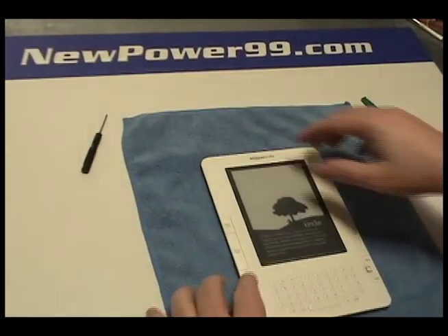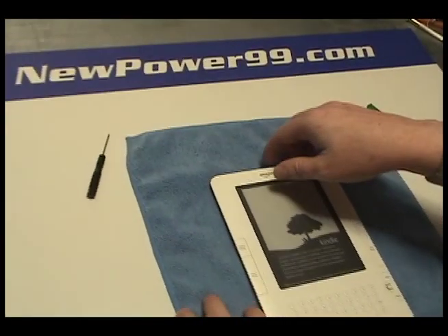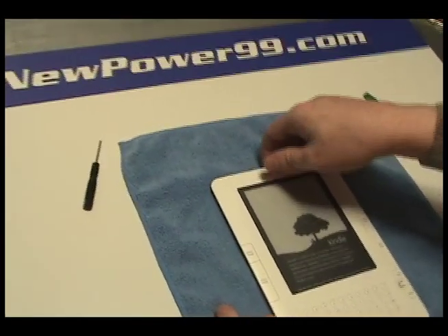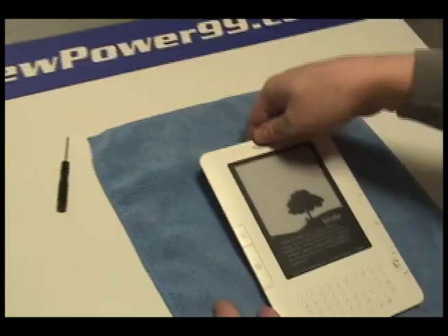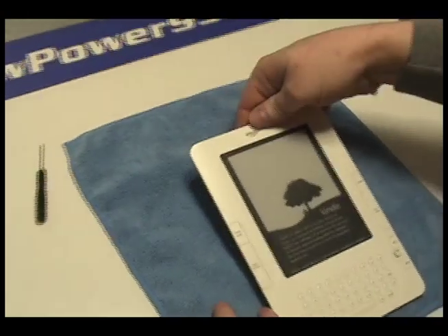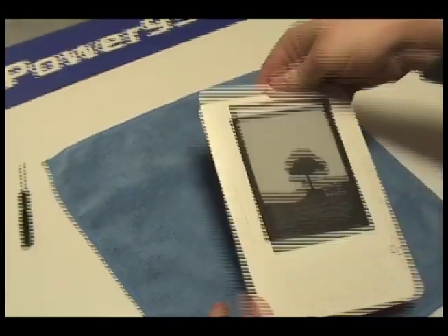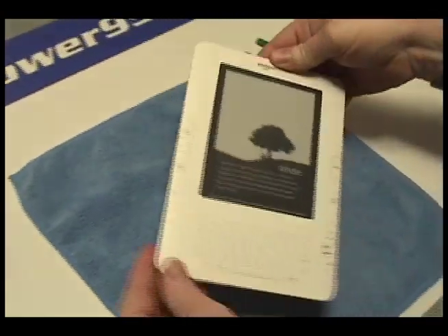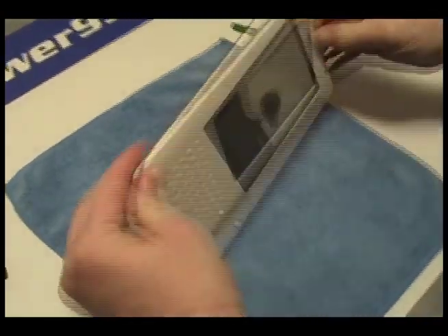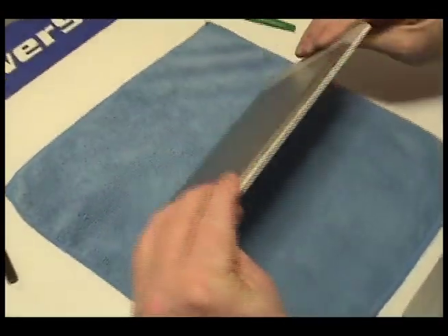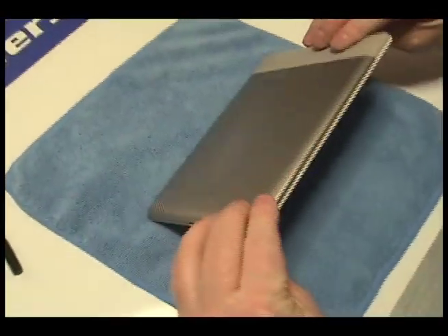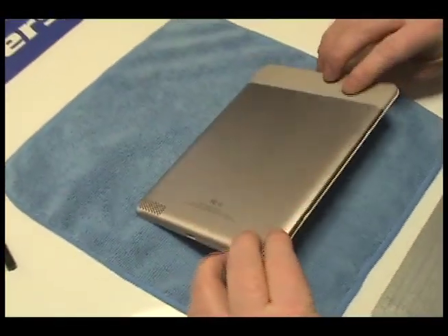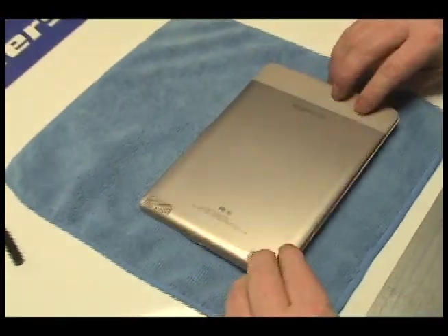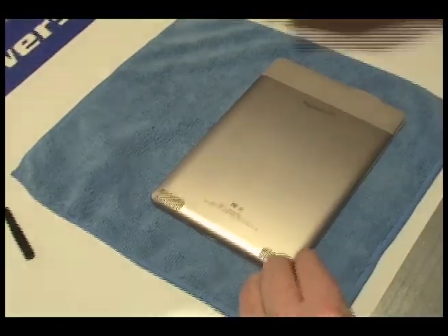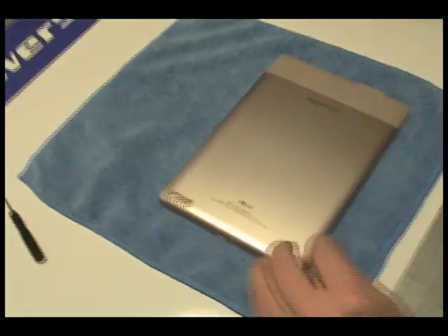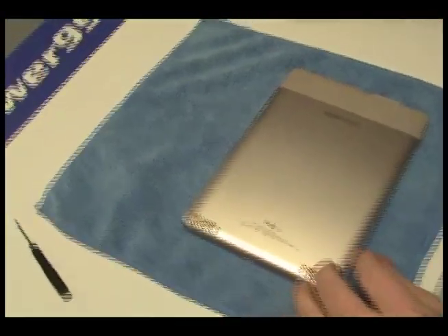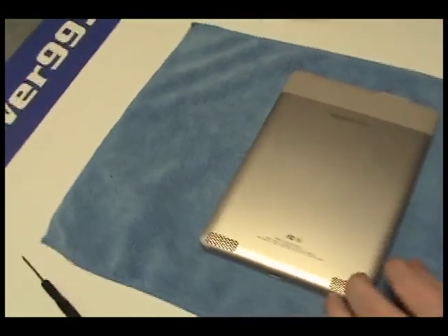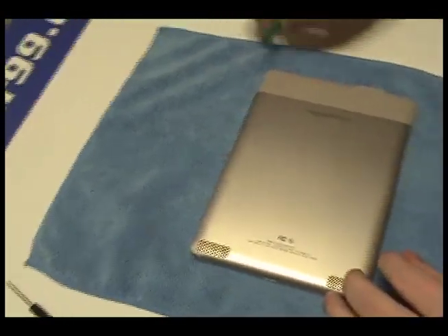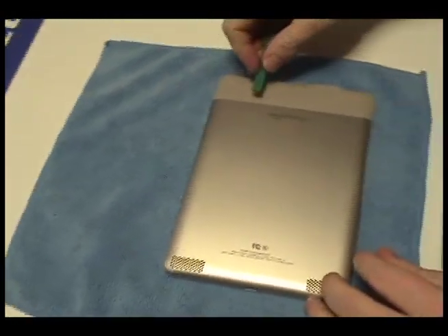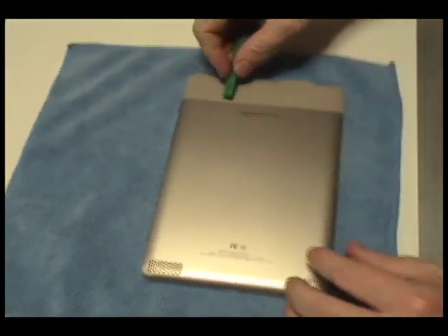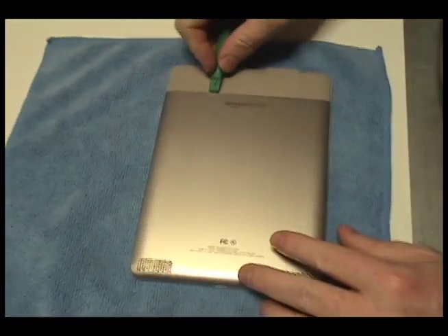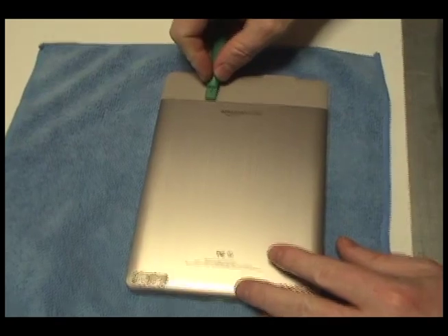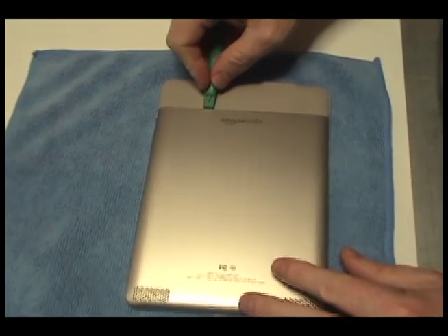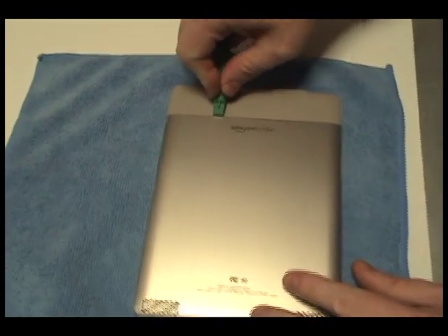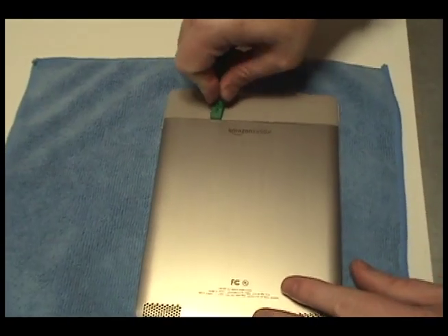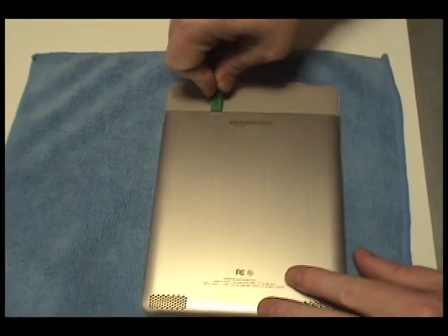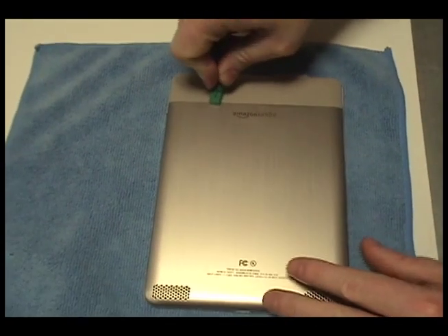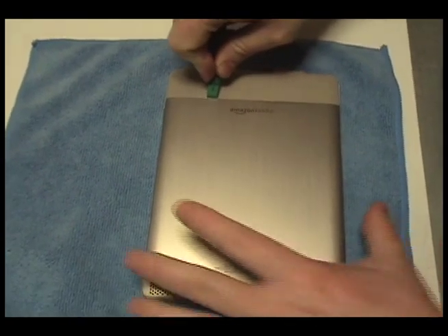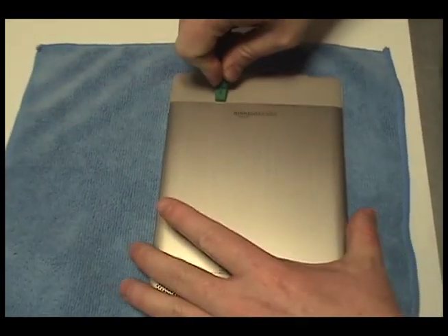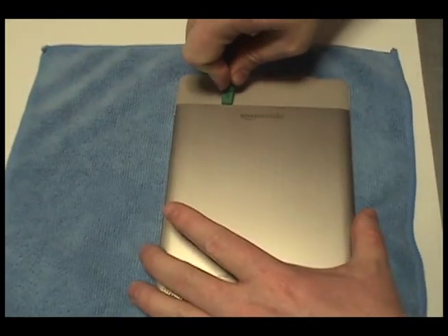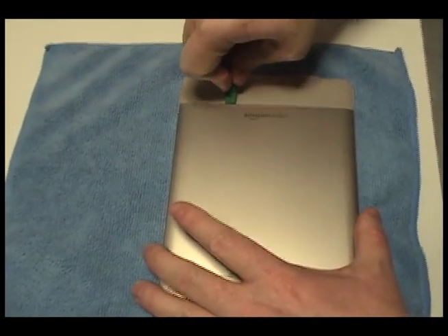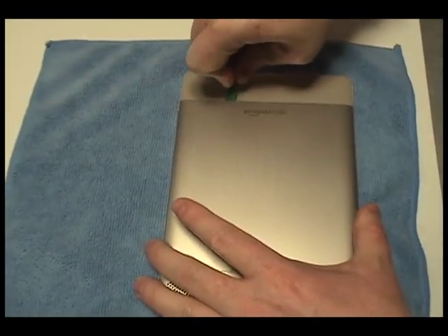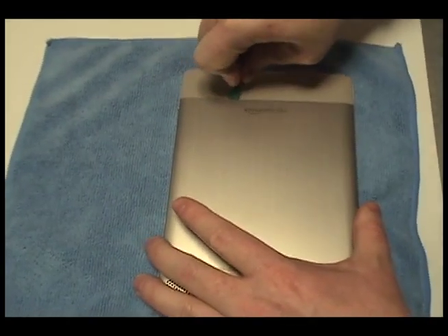Begin by finding a soft cloth or other means to protect the face of your Kindle. Place the device face down on a flat, secure surface.